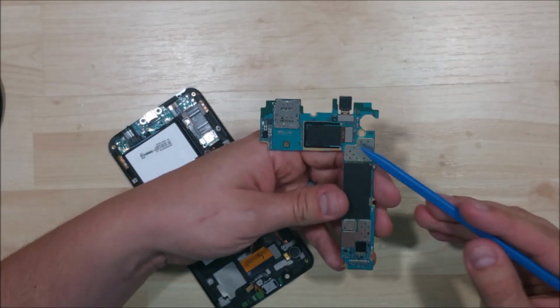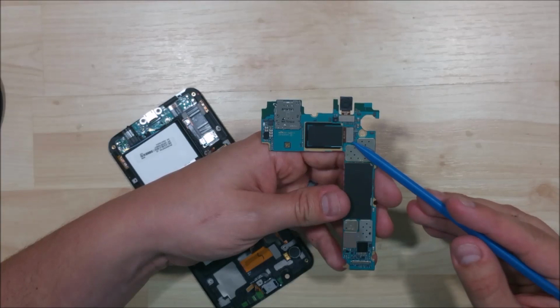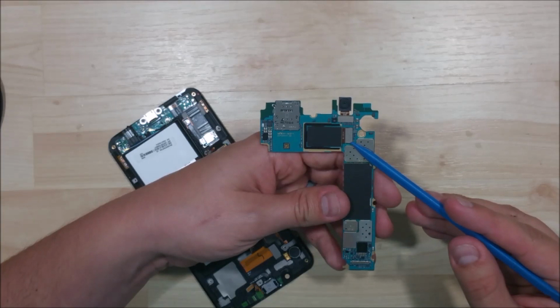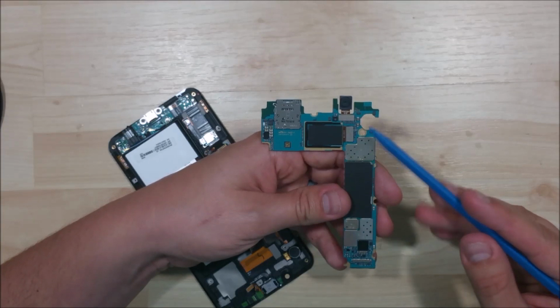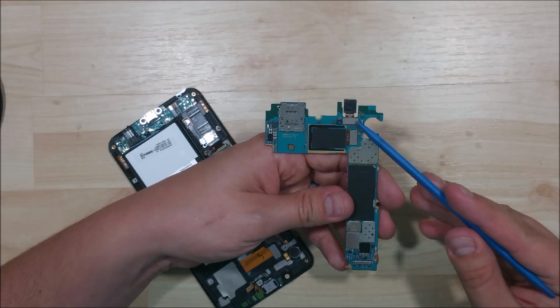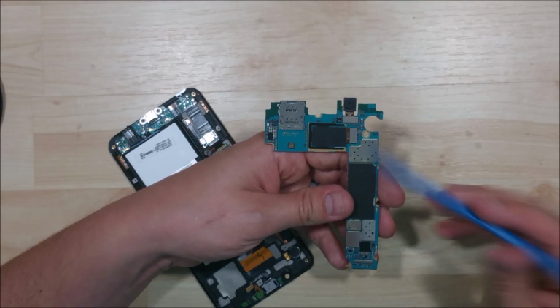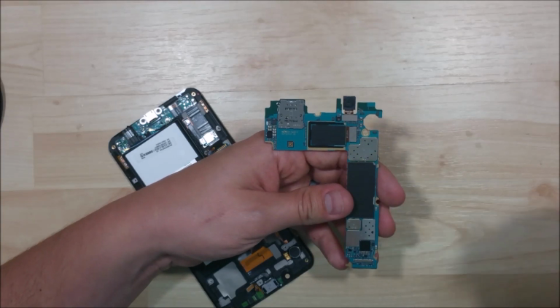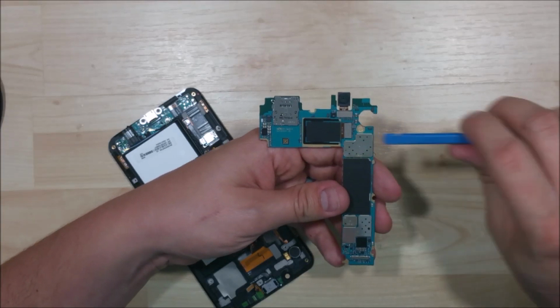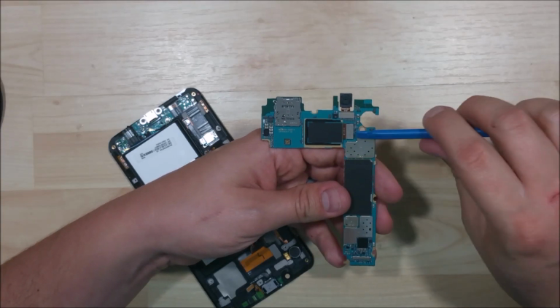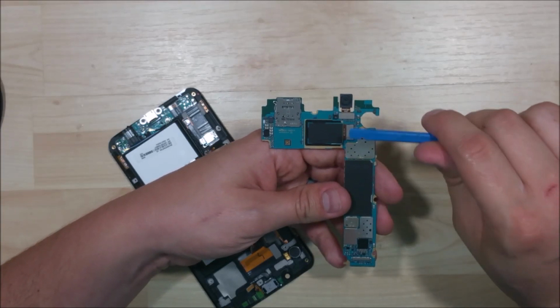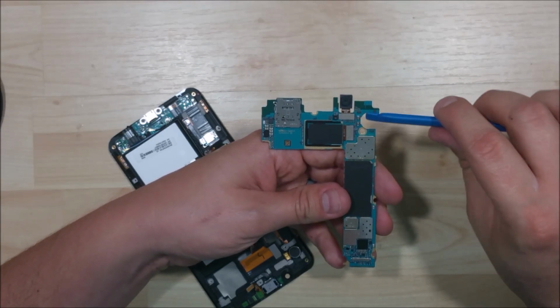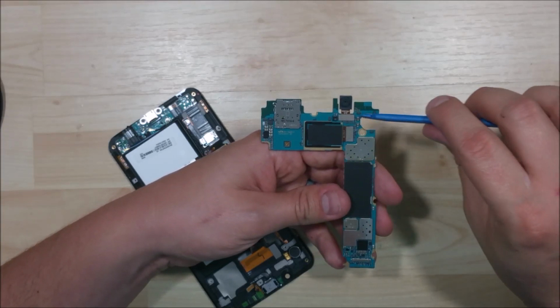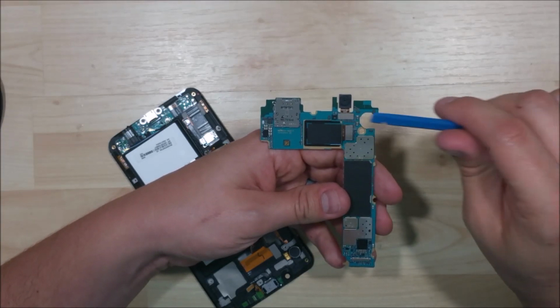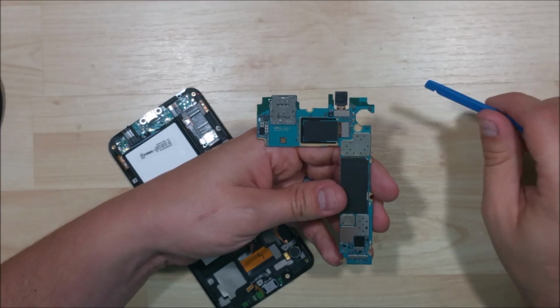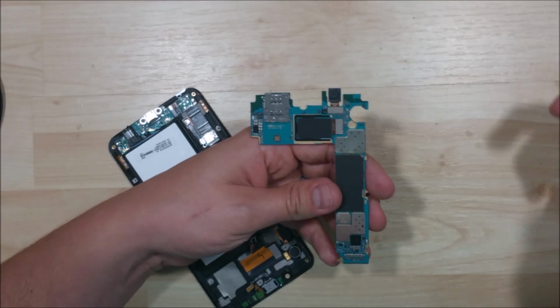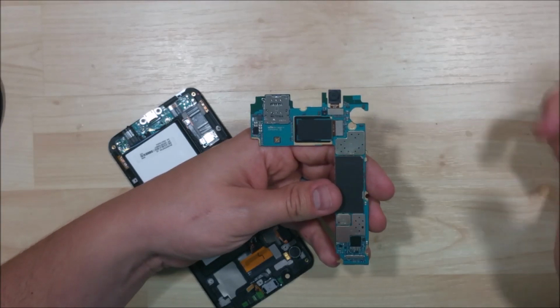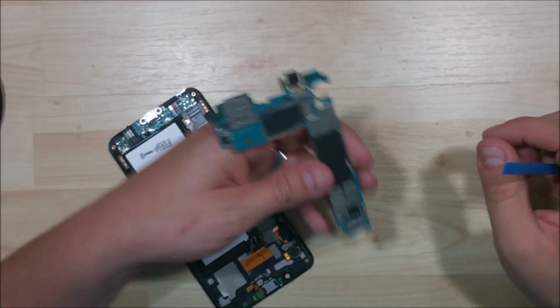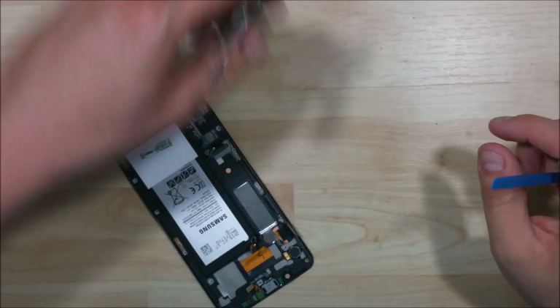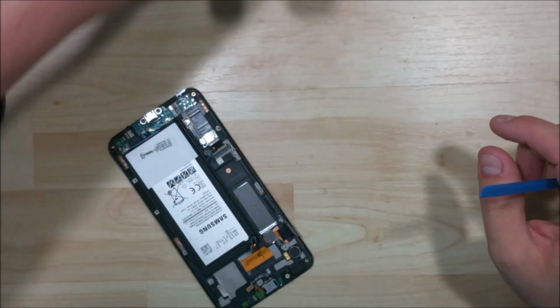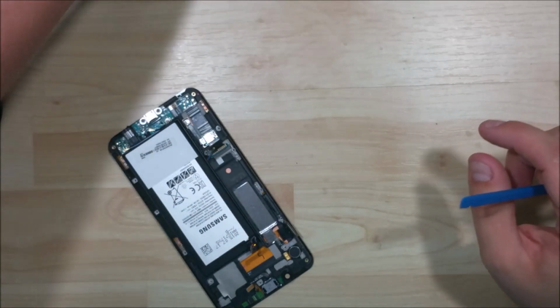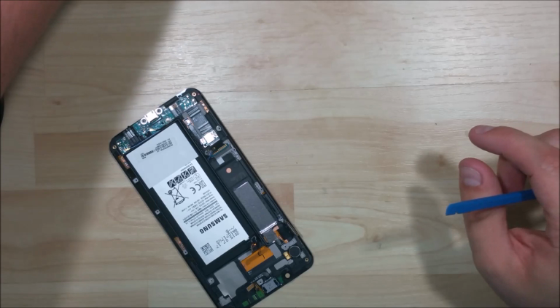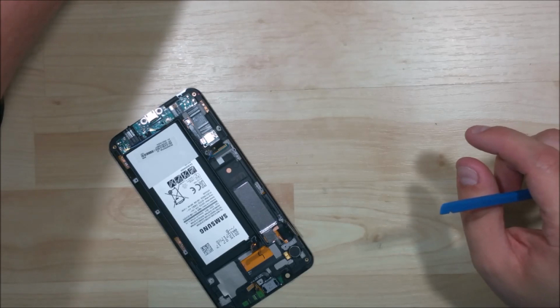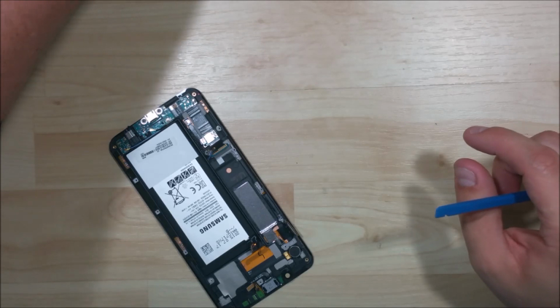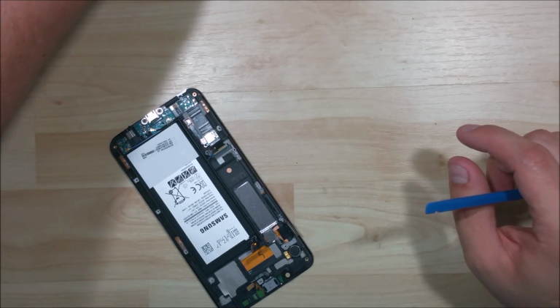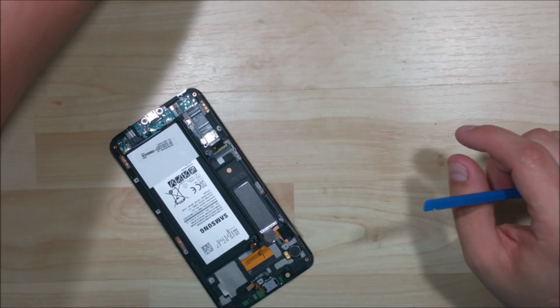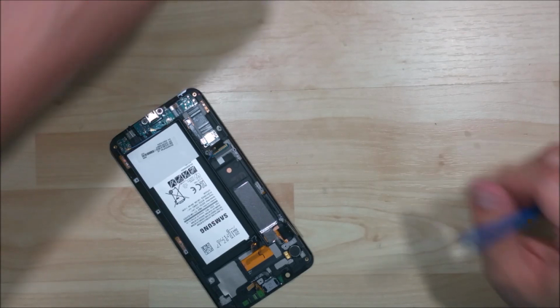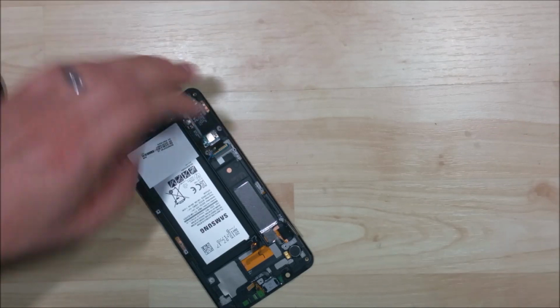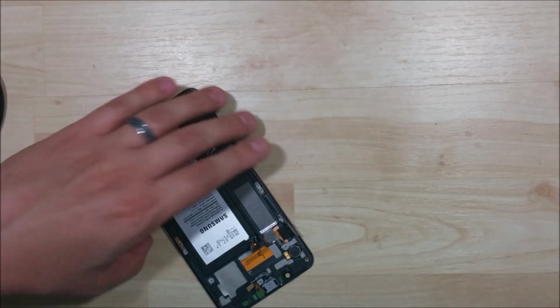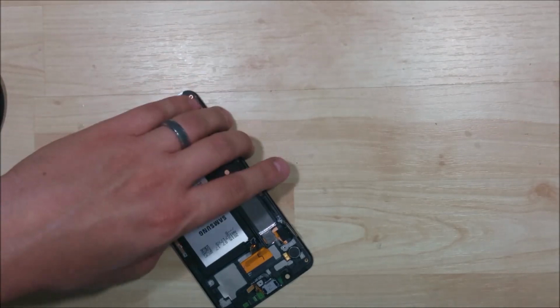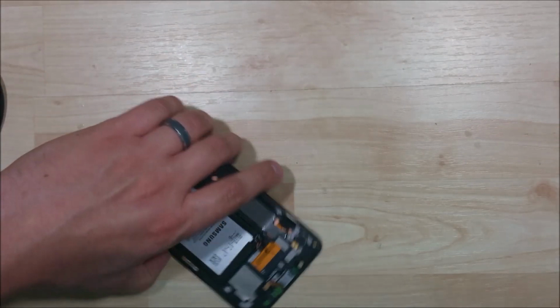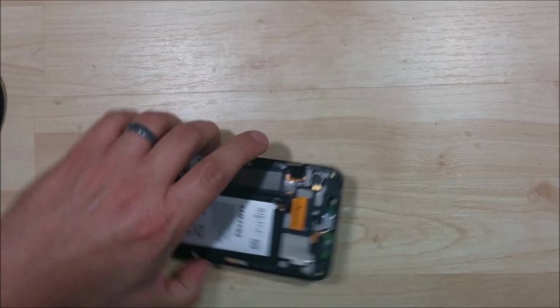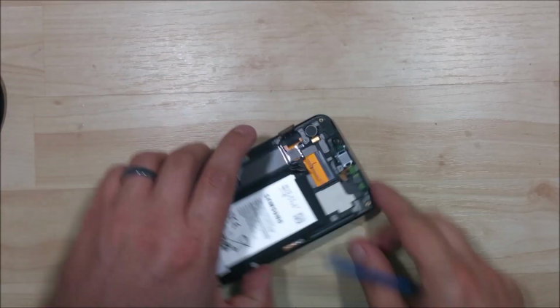You can see that there are the two cameras — the front facing and the rear facing. These just snap right off like all the other connectors in the phone. So if you need to replace those, you can do that at this point in the video.